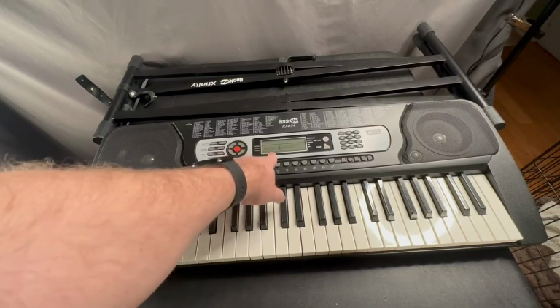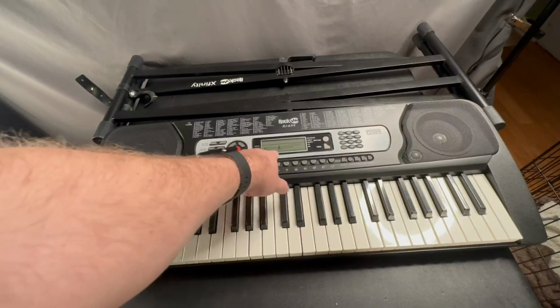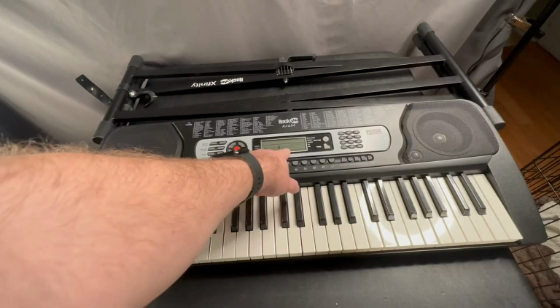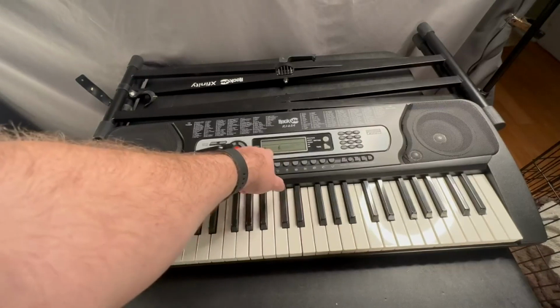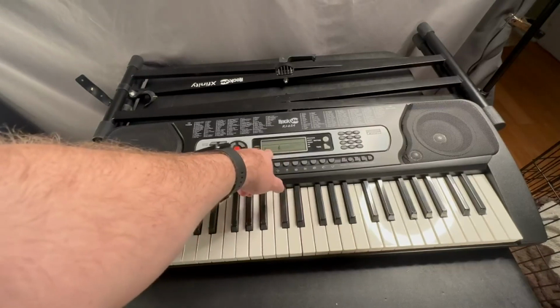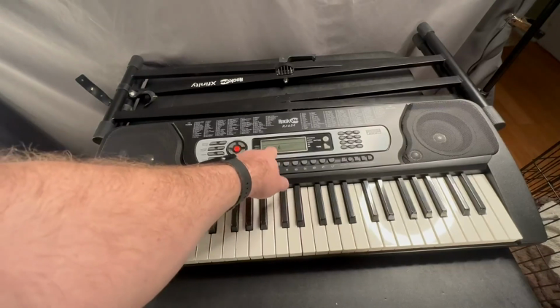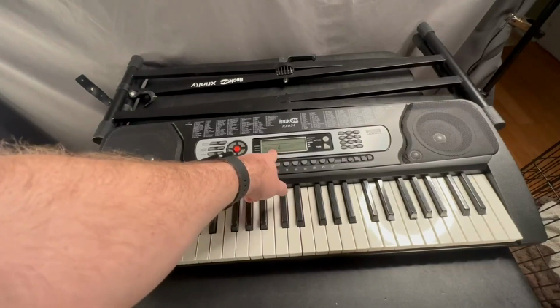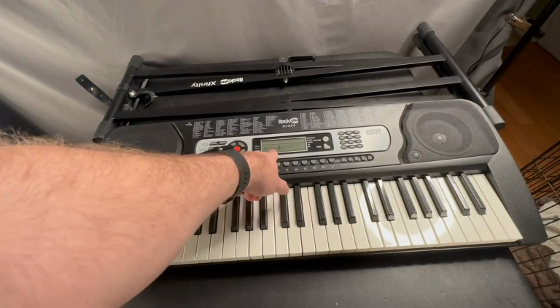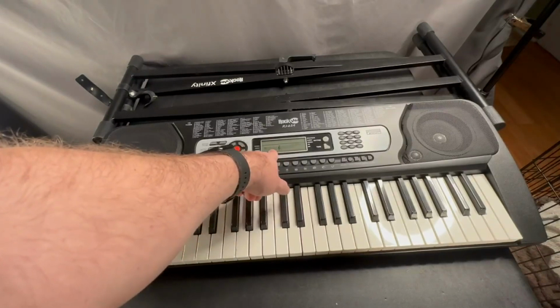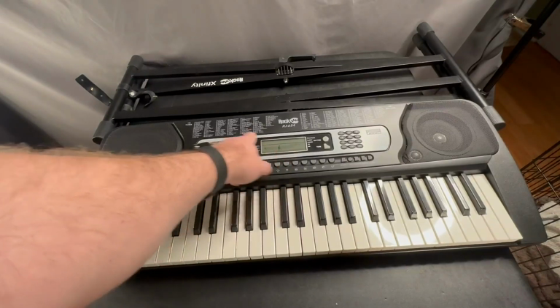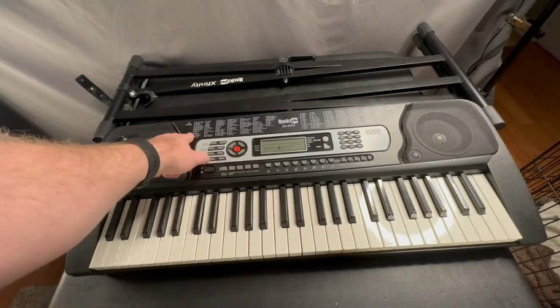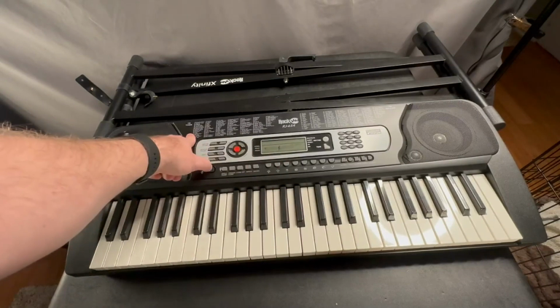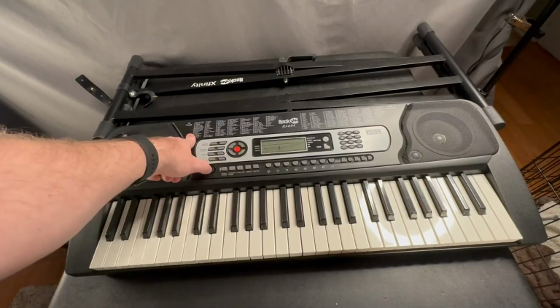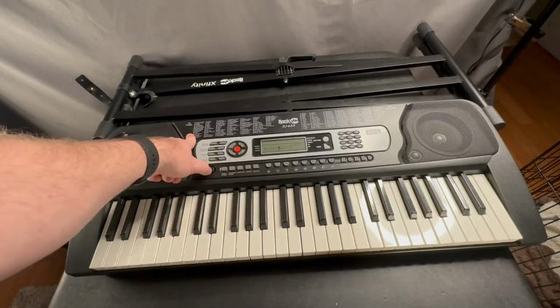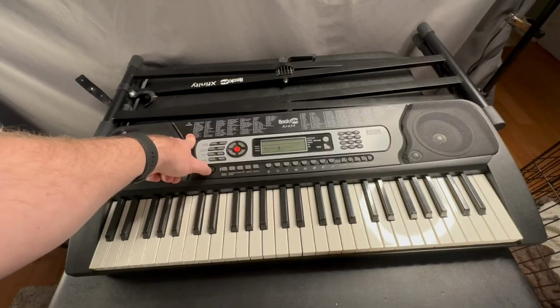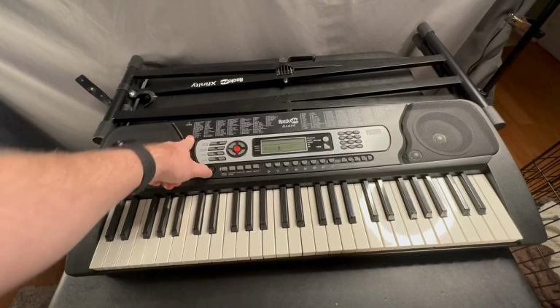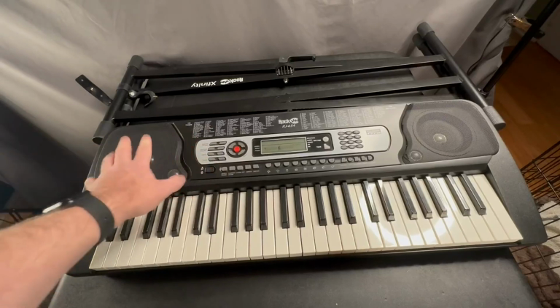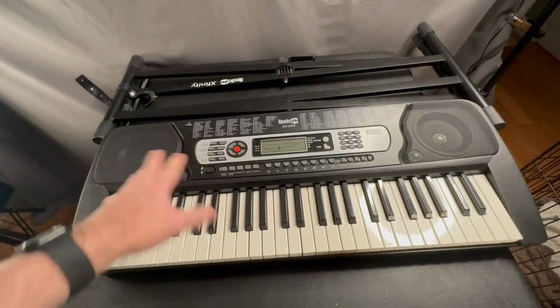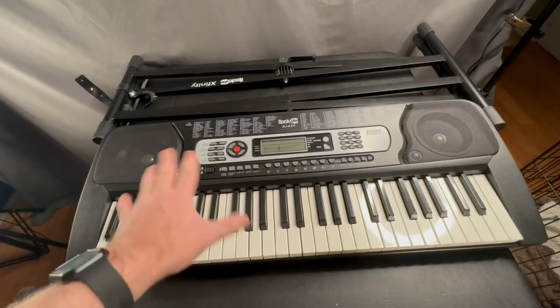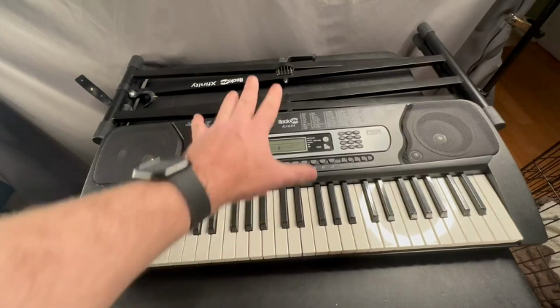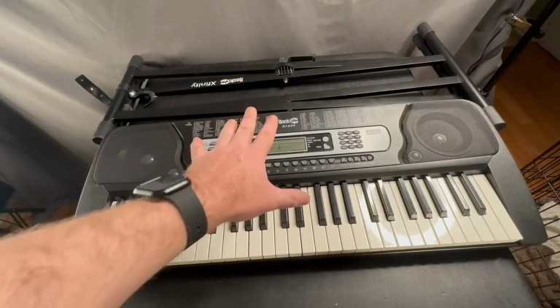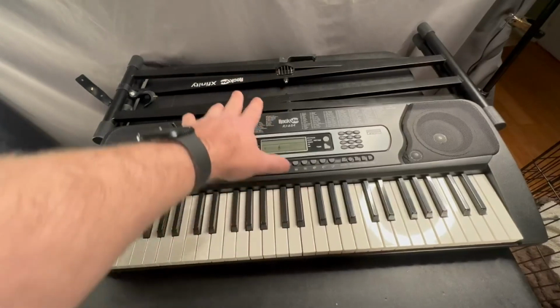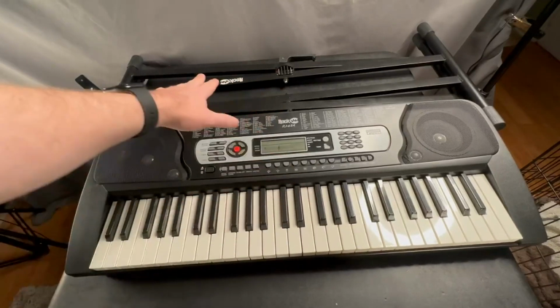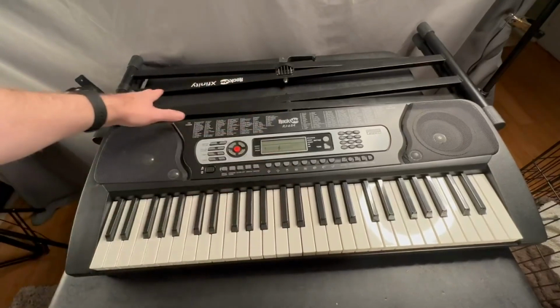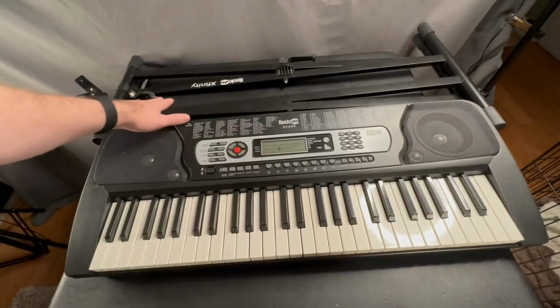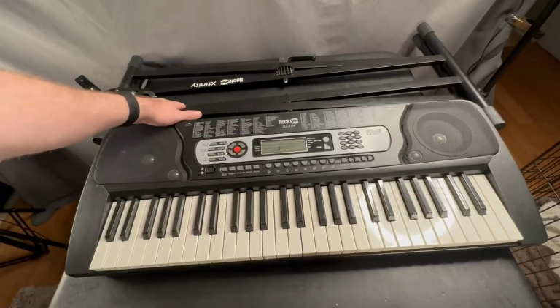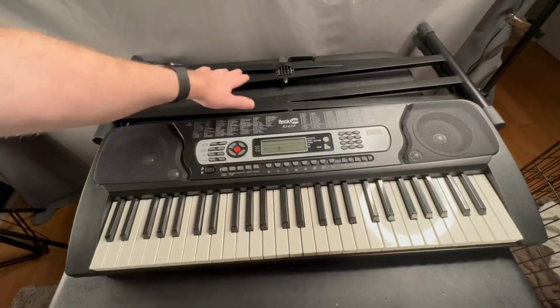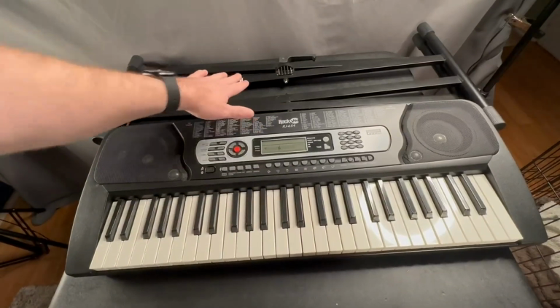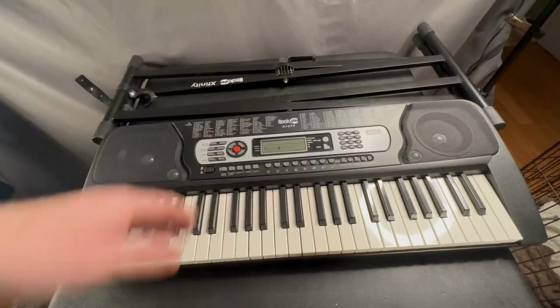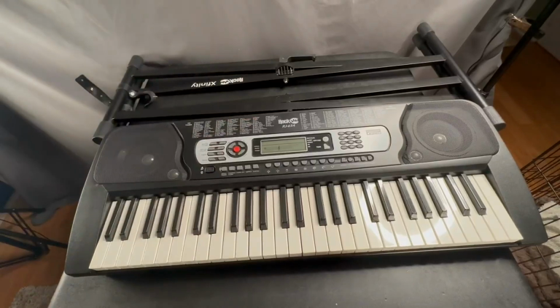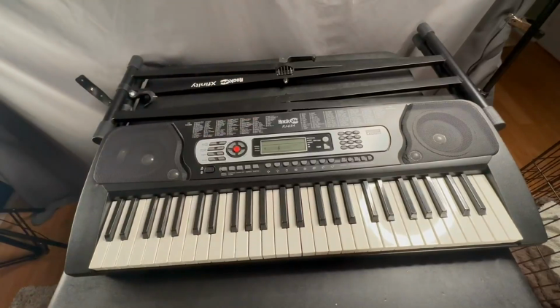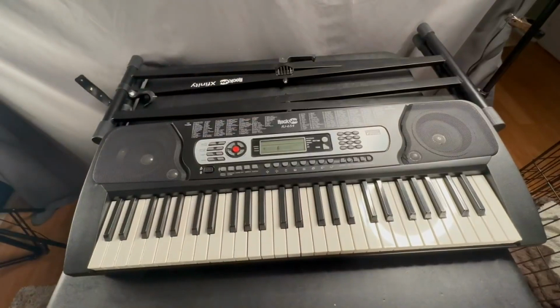It can also tell you notes and help play some music. There are over 100 different tones and it's got a really good sound to it. Now here's the stand that it comes with — it folds down really nice and compact.